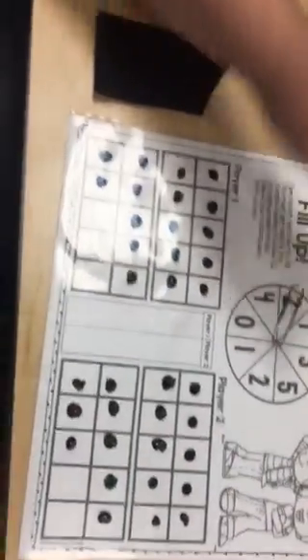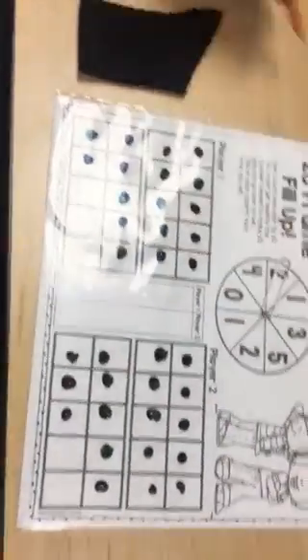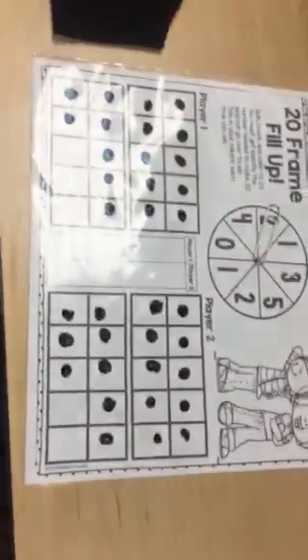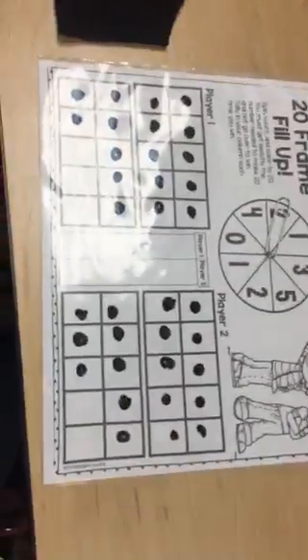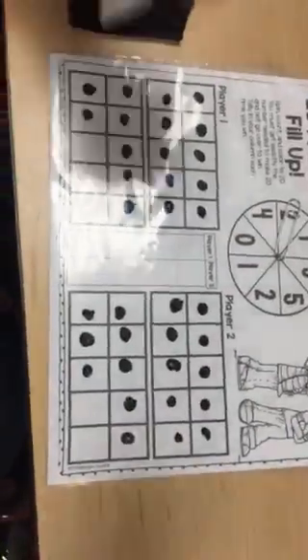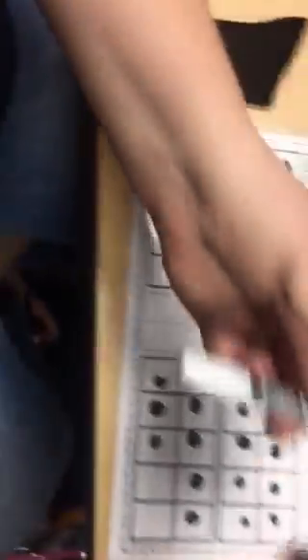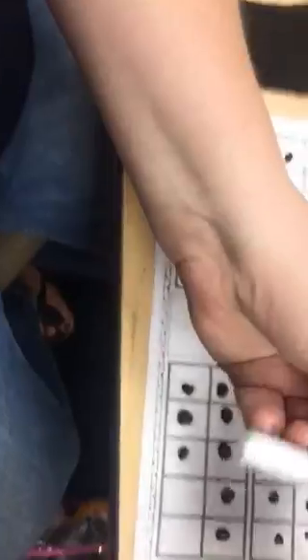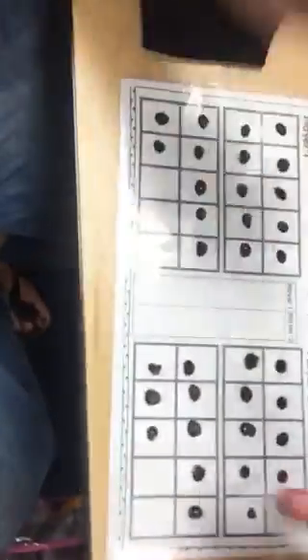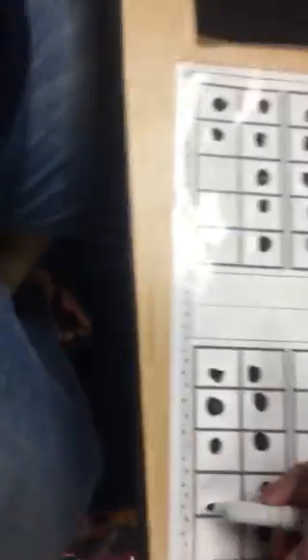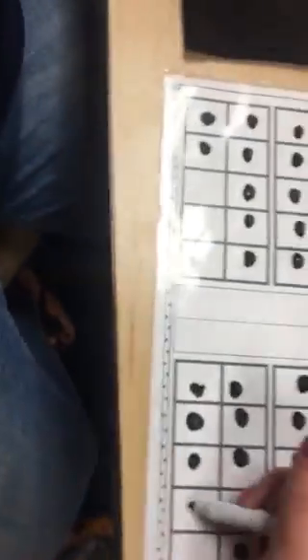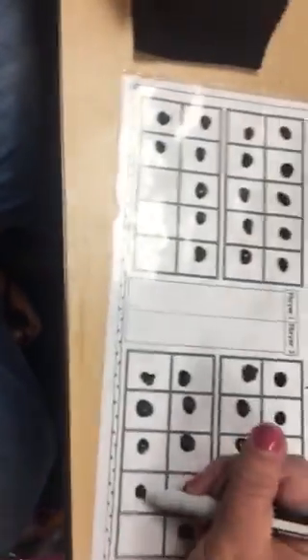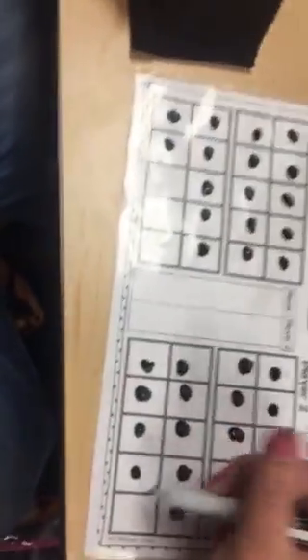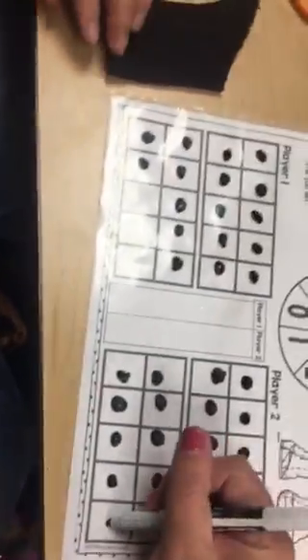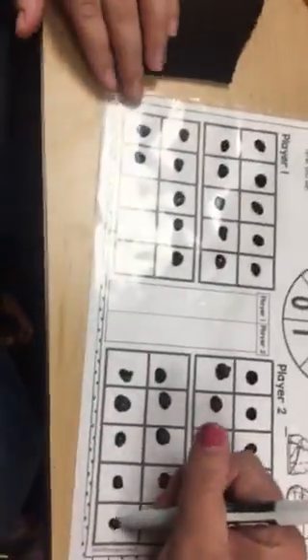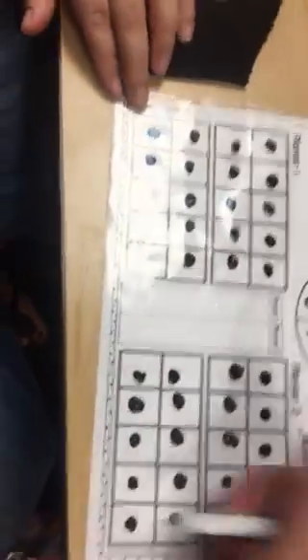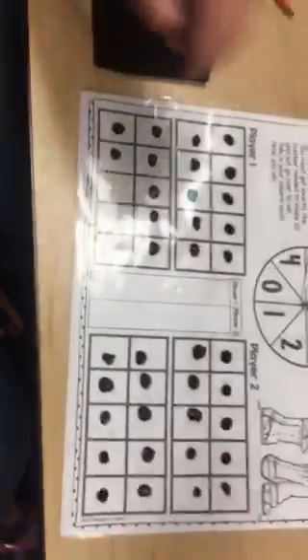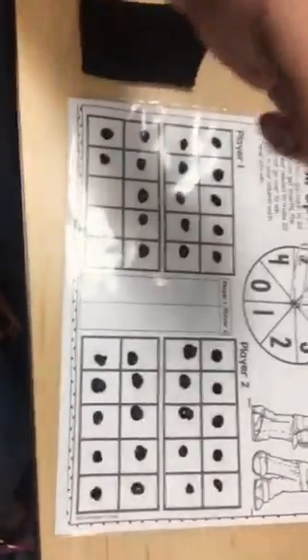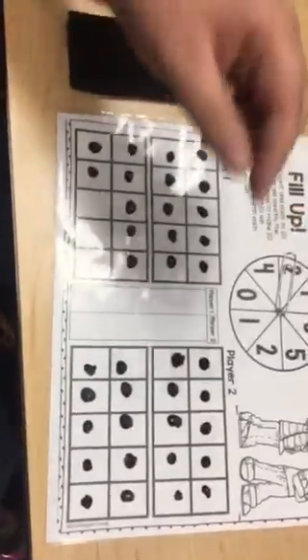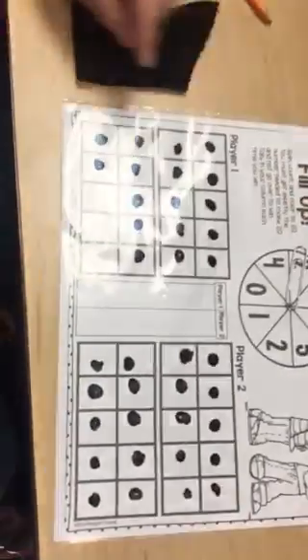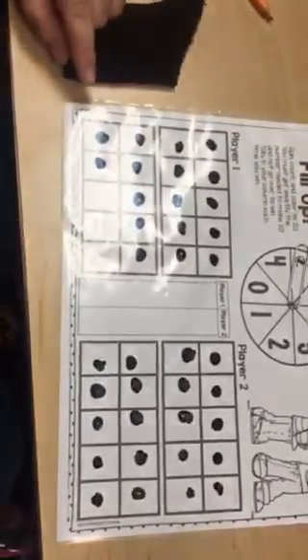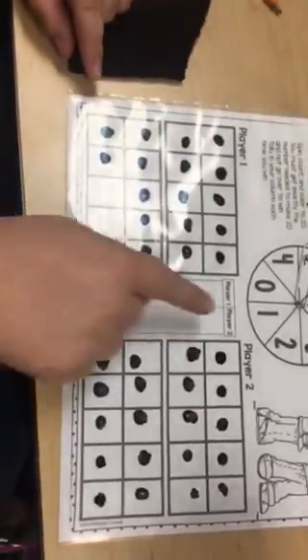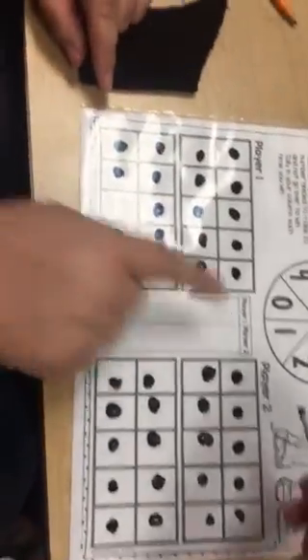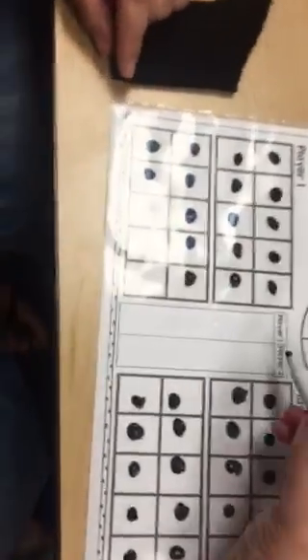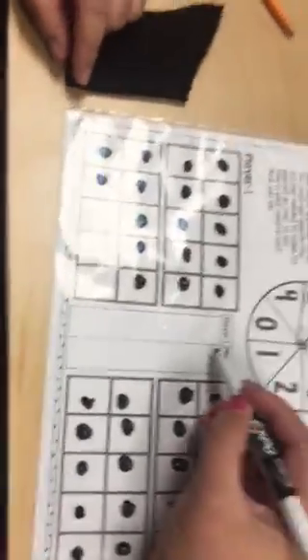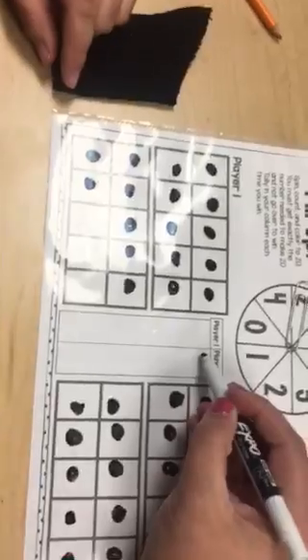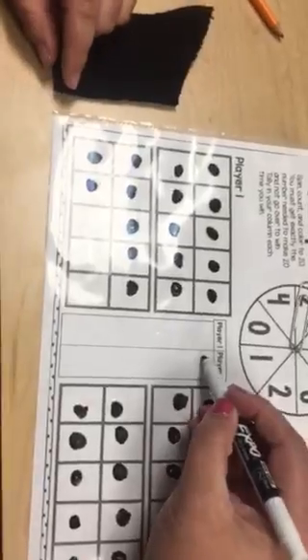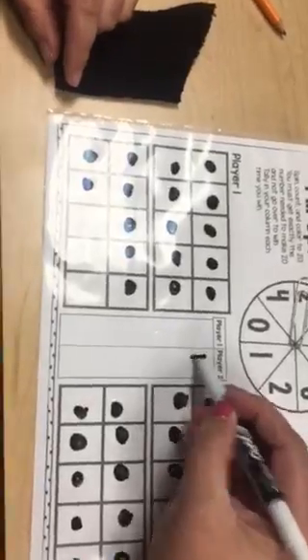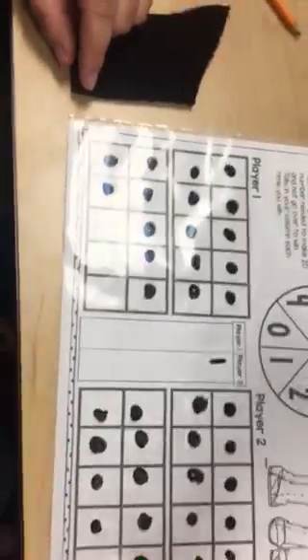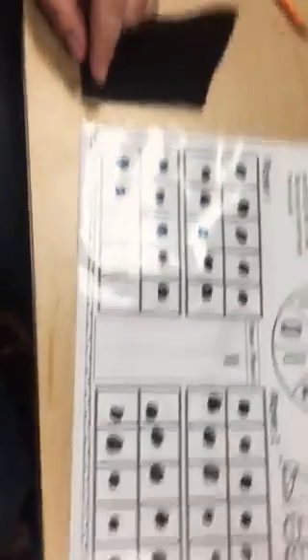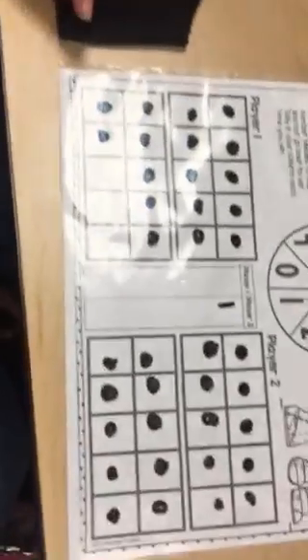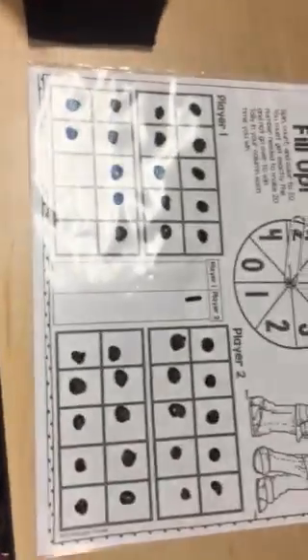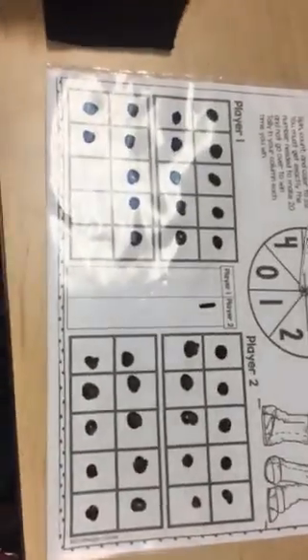Two! One, two. Miss C is the winner, so she's going to put a tally mark that she won.